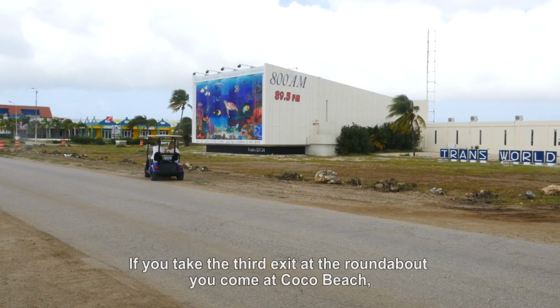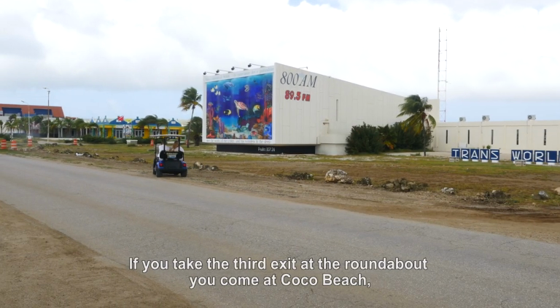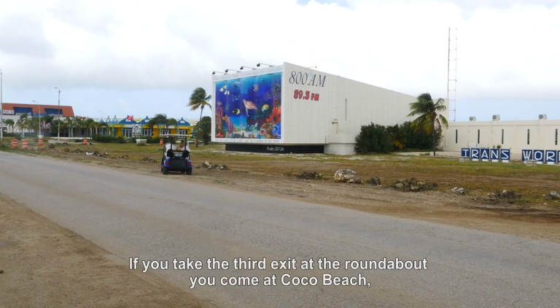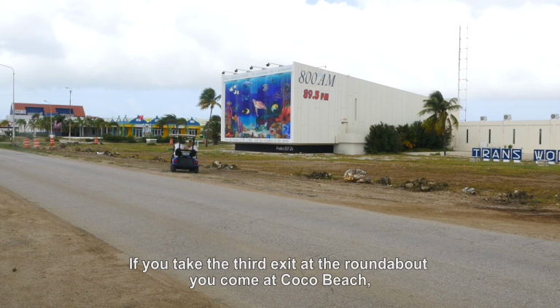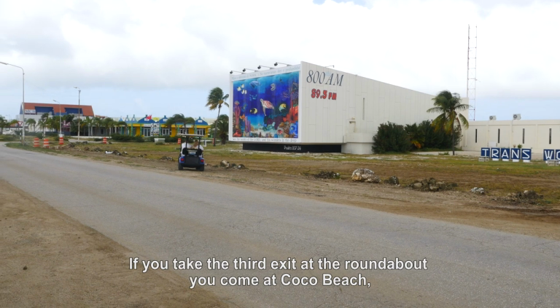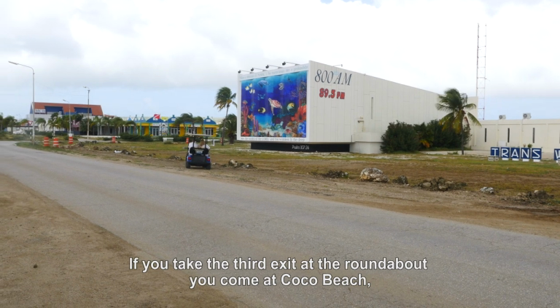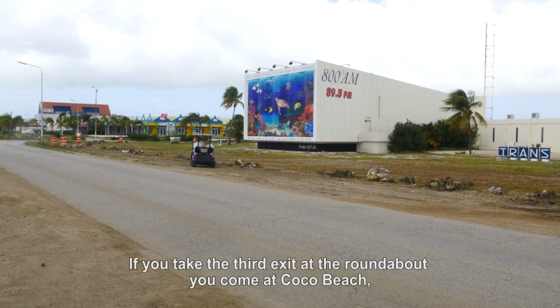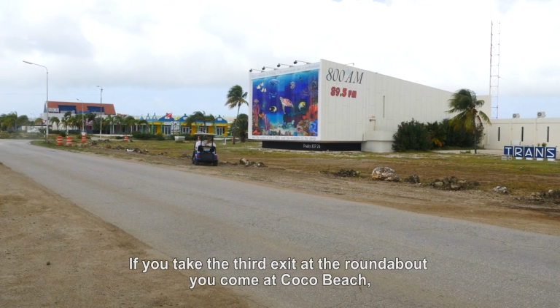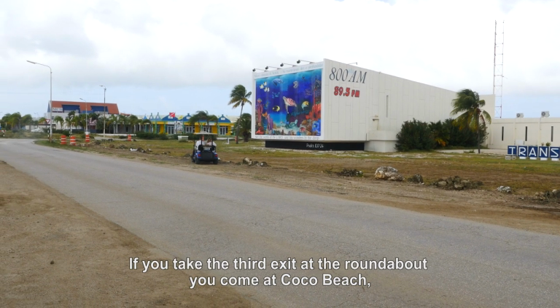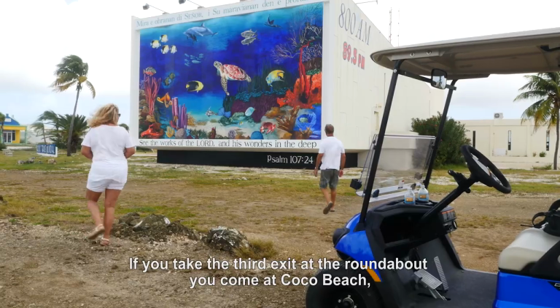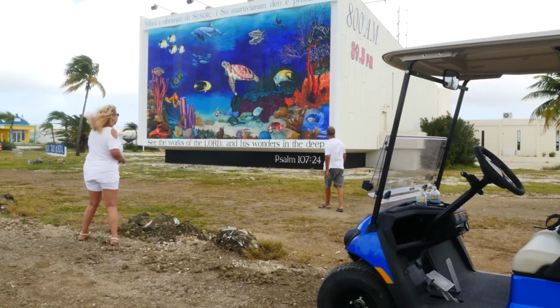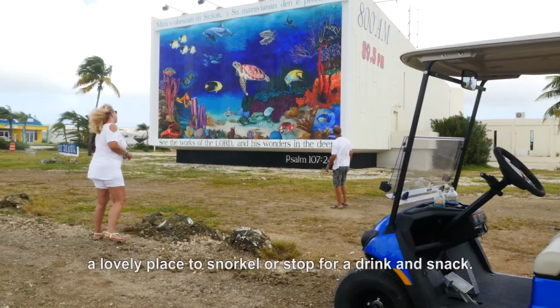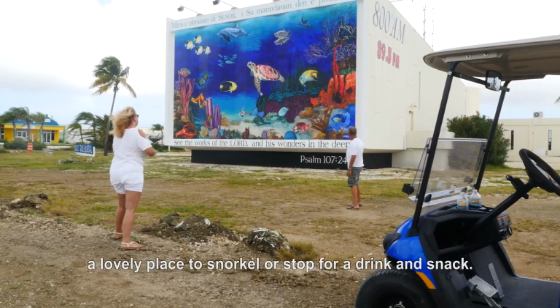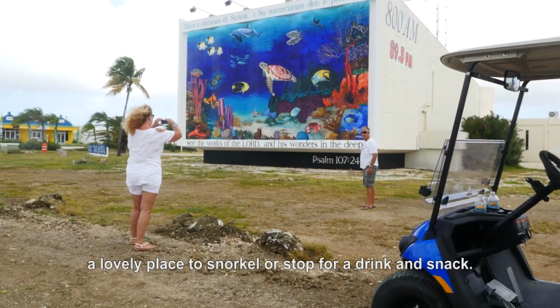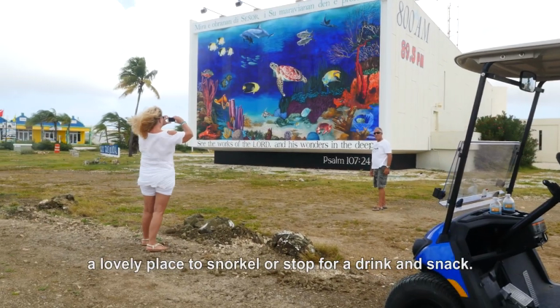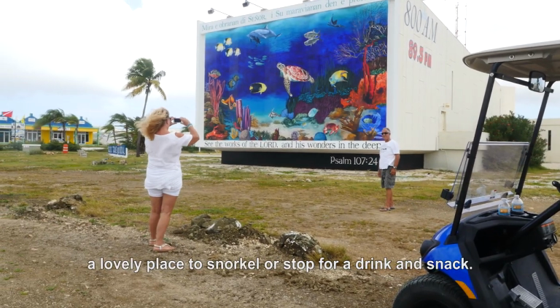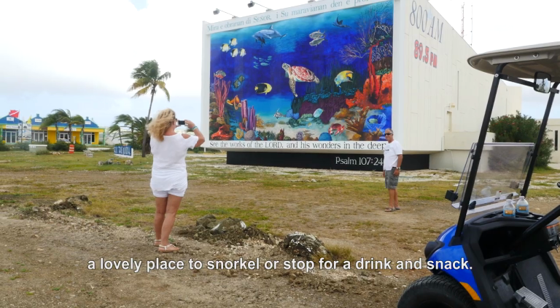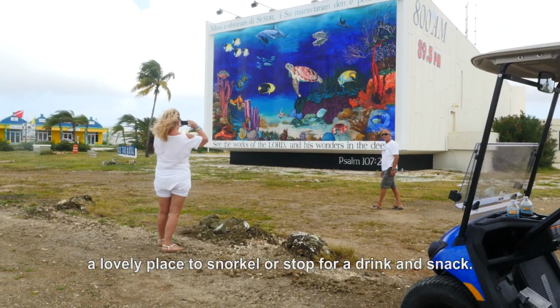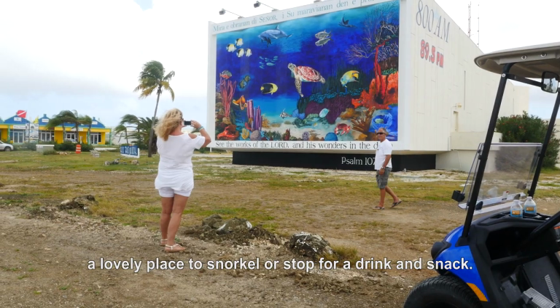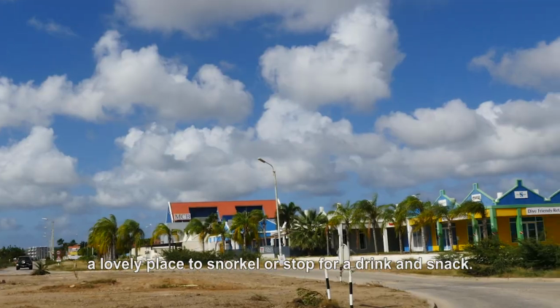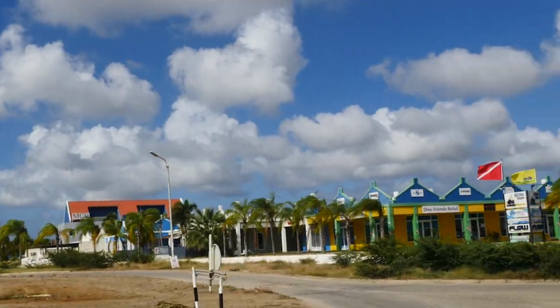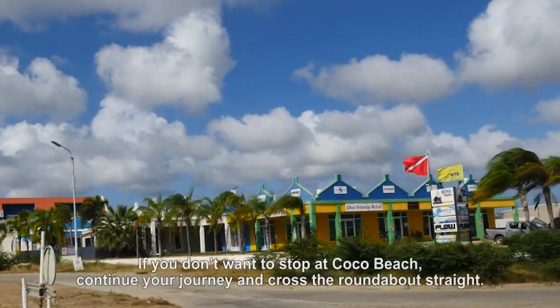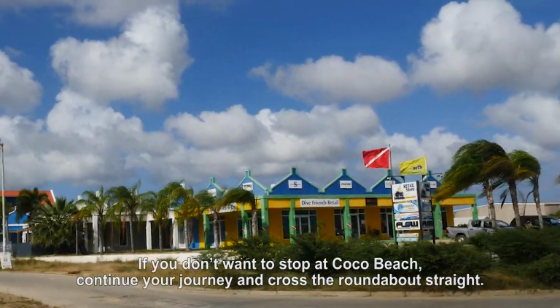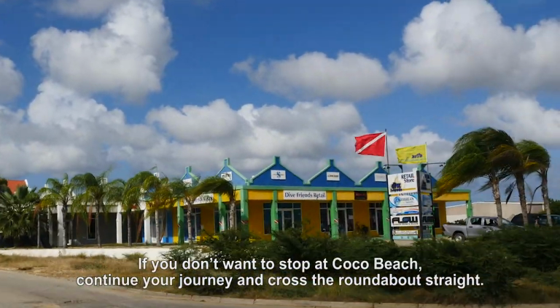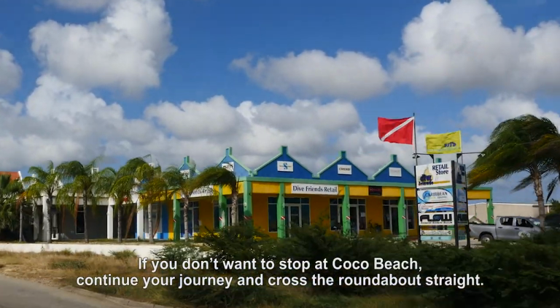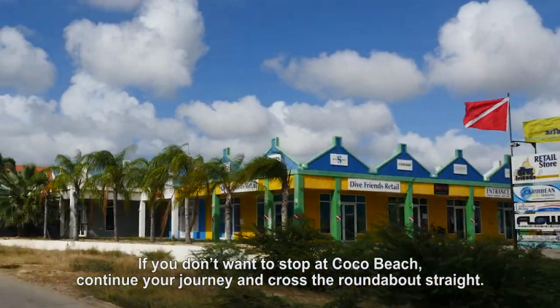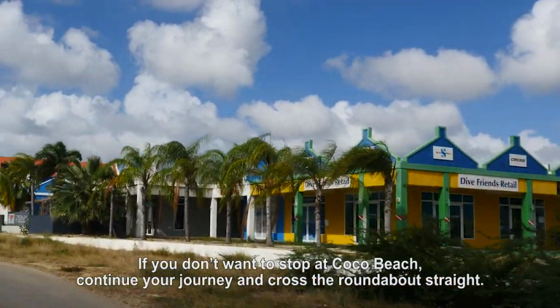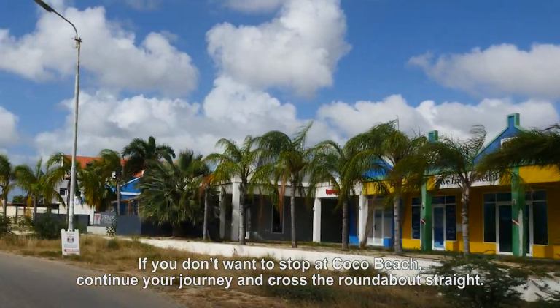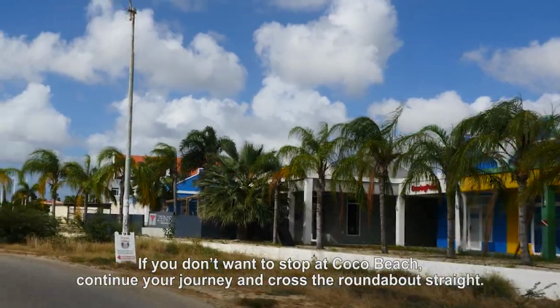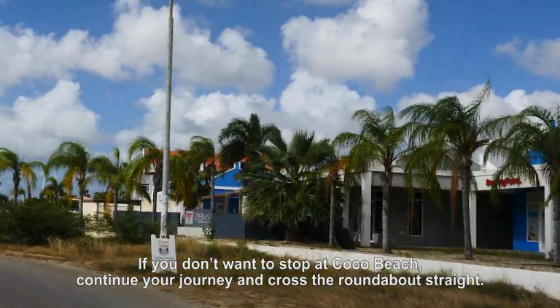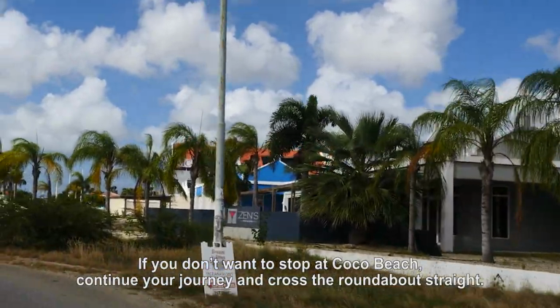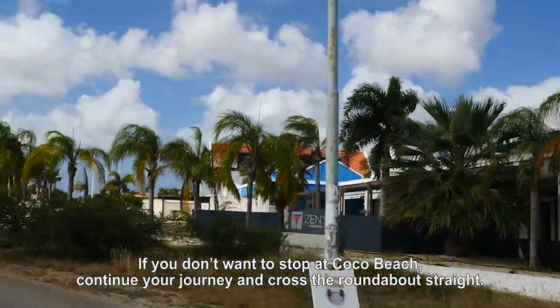If you take the third exit at the roundabout you will arrive at Coco Beach — a lovely place to snorkel or to stop for a drink or a snack. If you do not want to stop at Coco Beach, continue your journey and cross the roundabout straight.